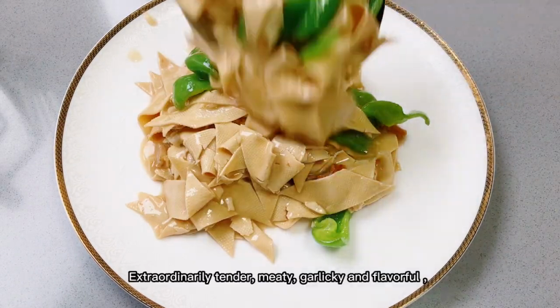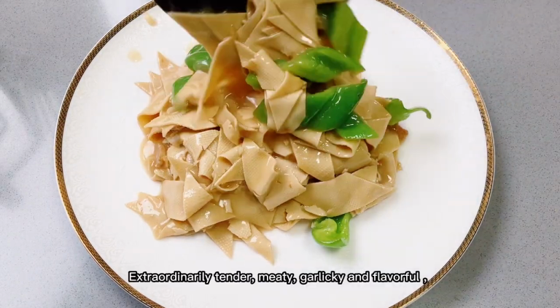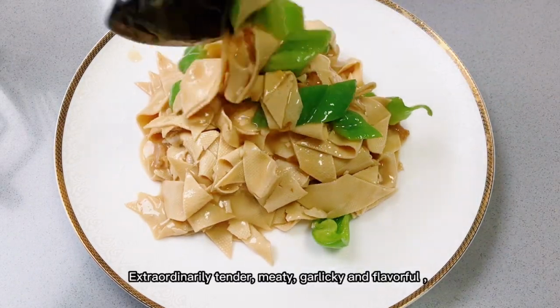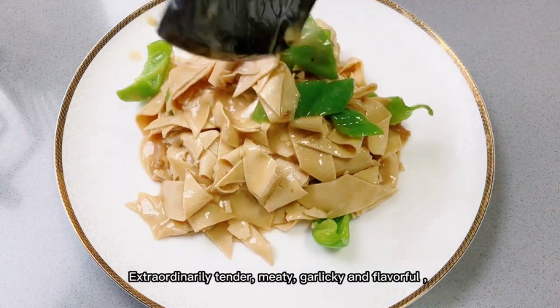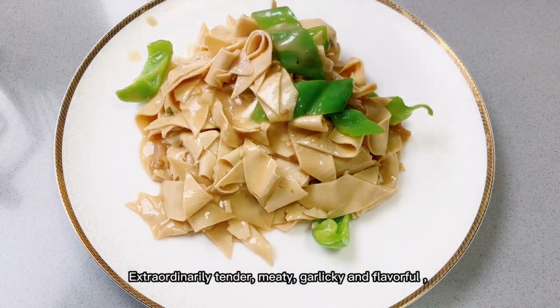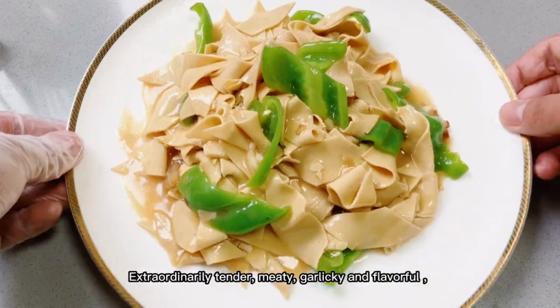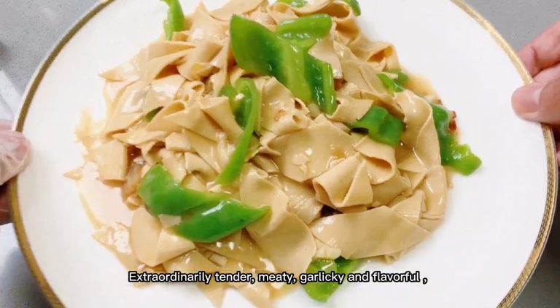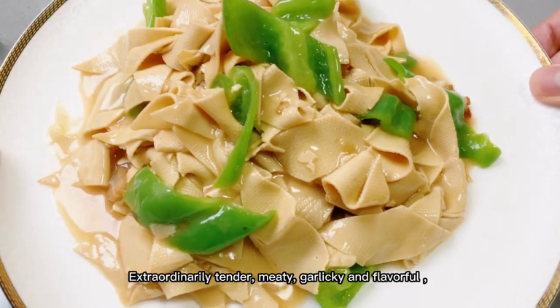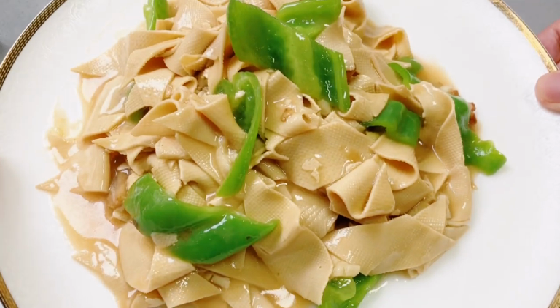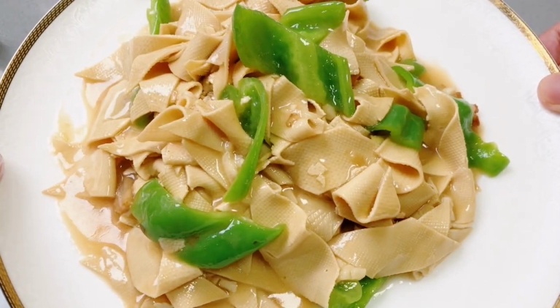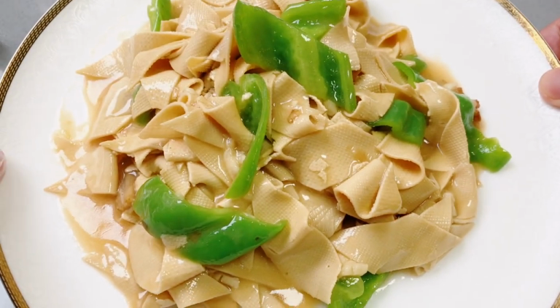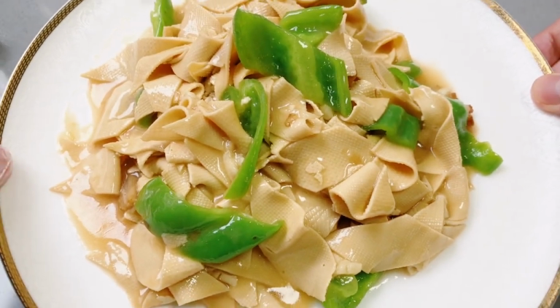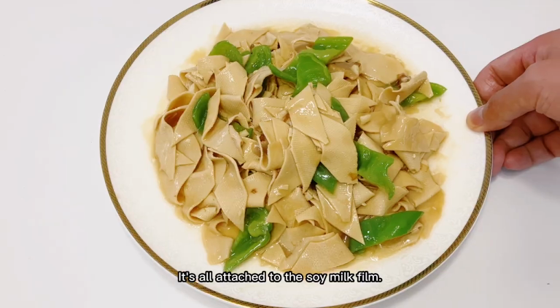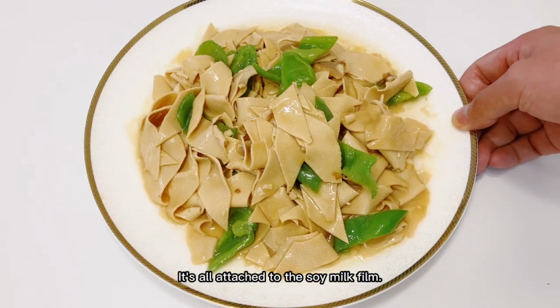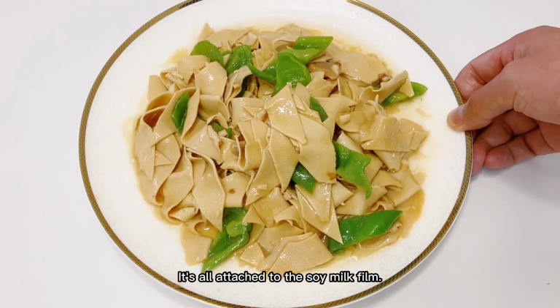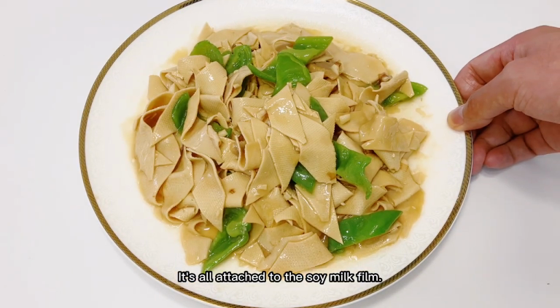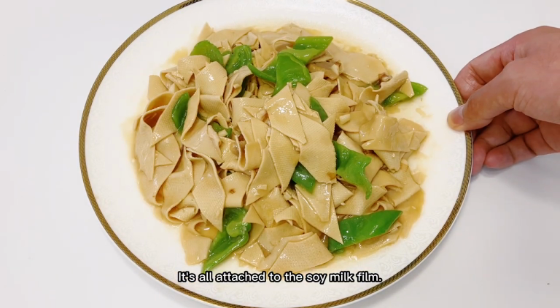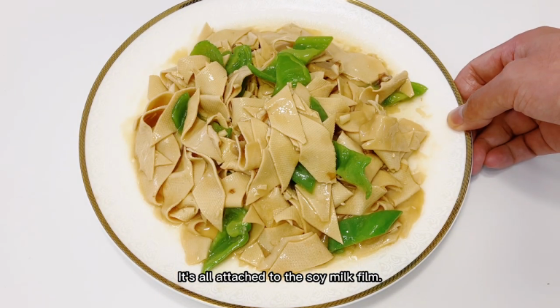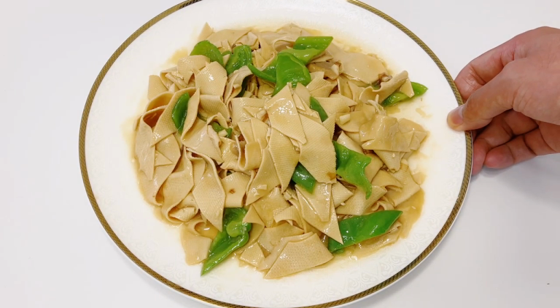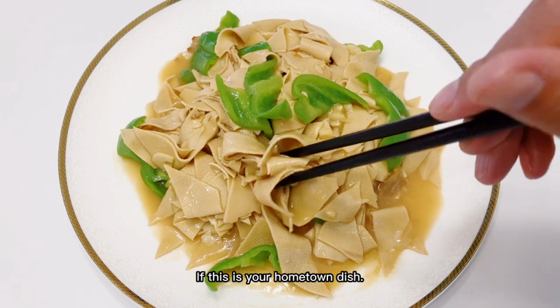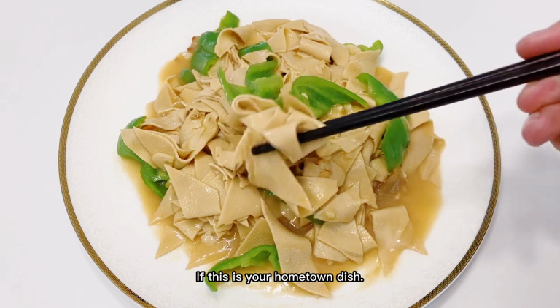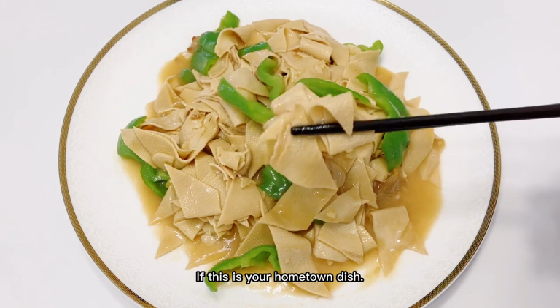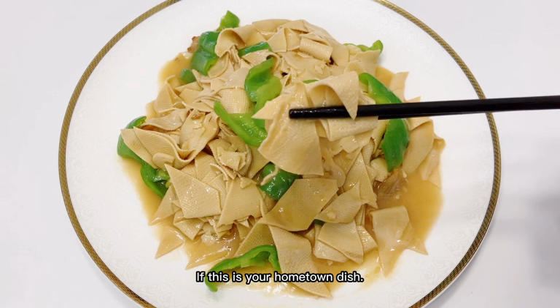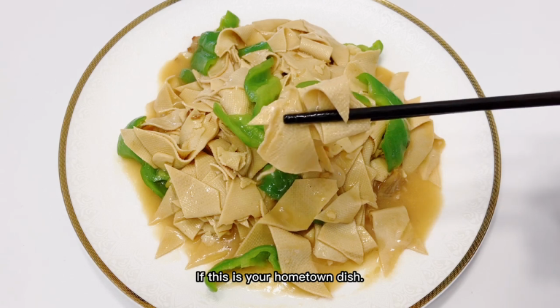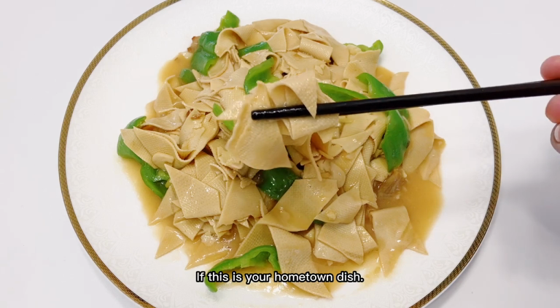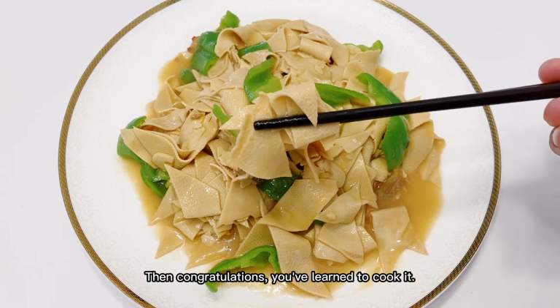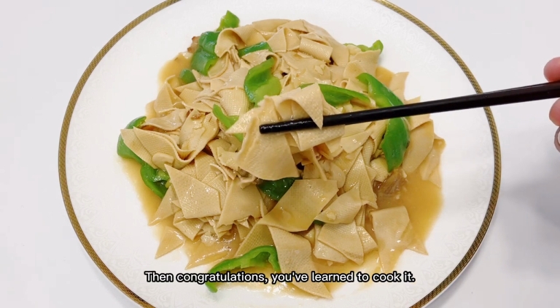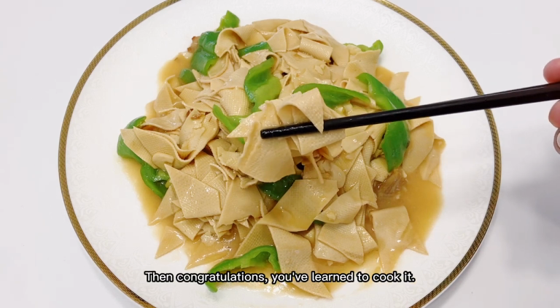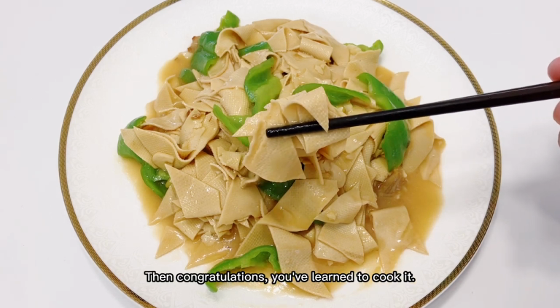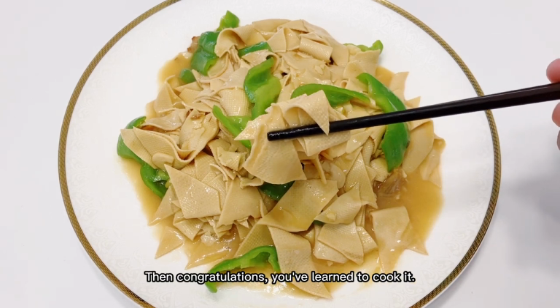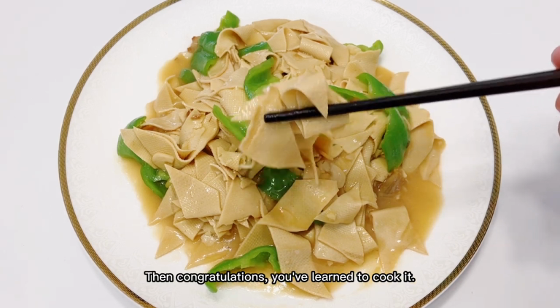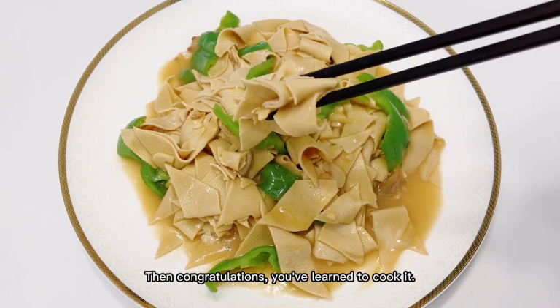Extraordinarily tender, meaty, garlicky and flavorful — it's all attached to the soy milk film. If this is your hometown dish, then congratulations, you've learned to cook it.